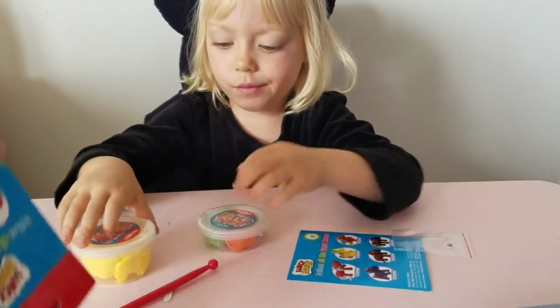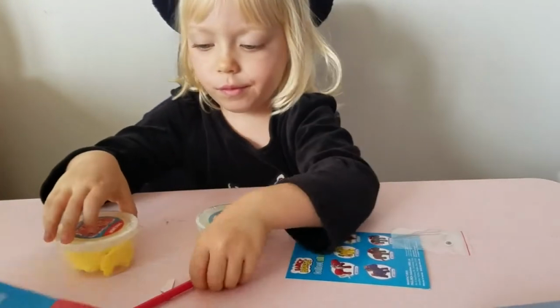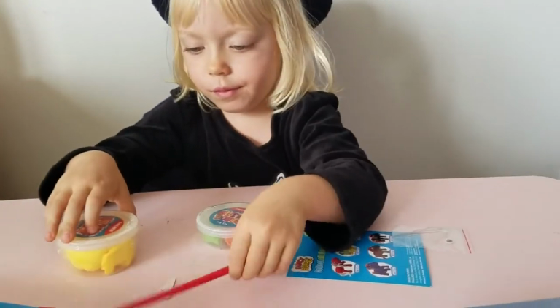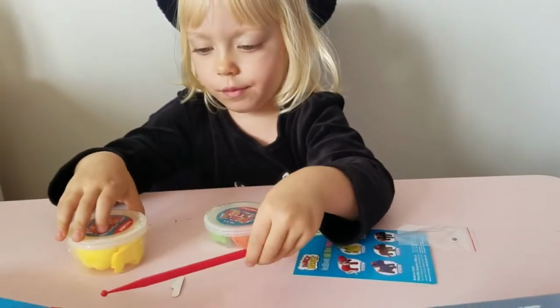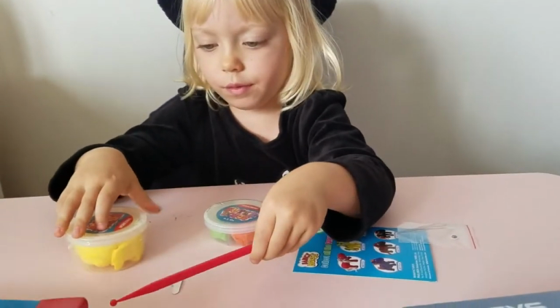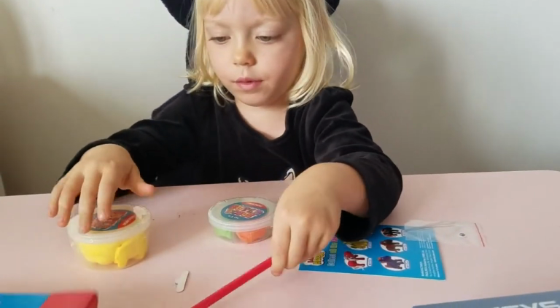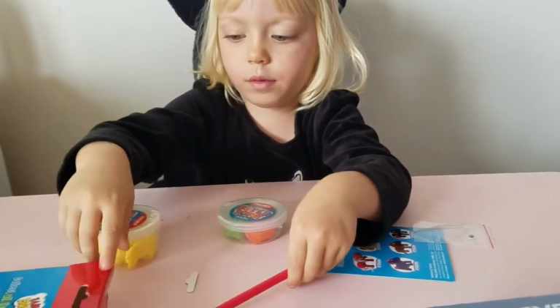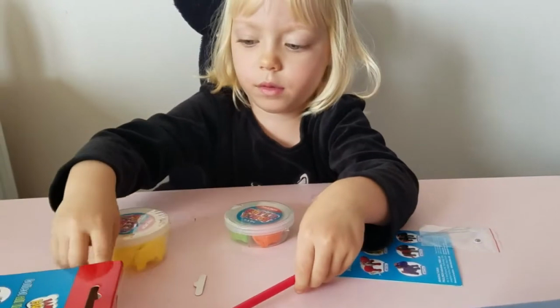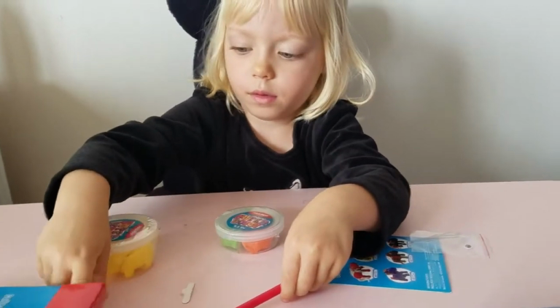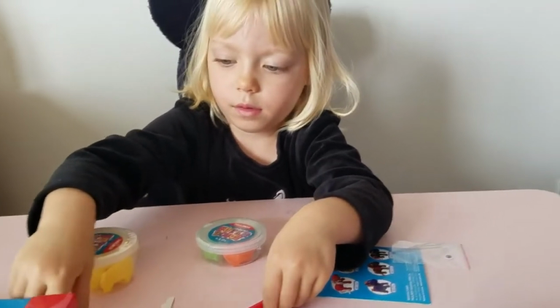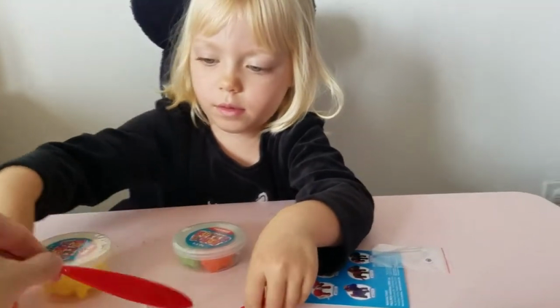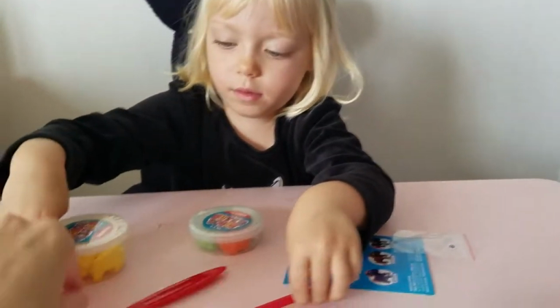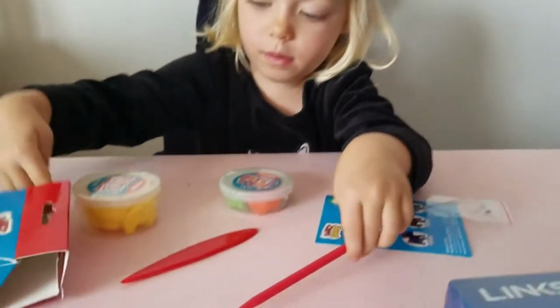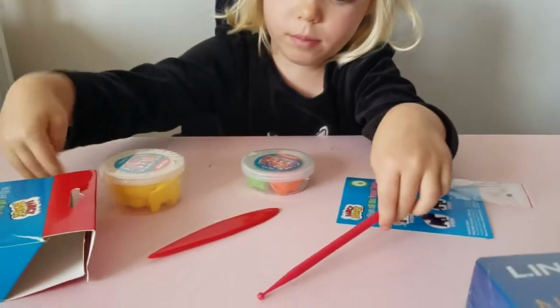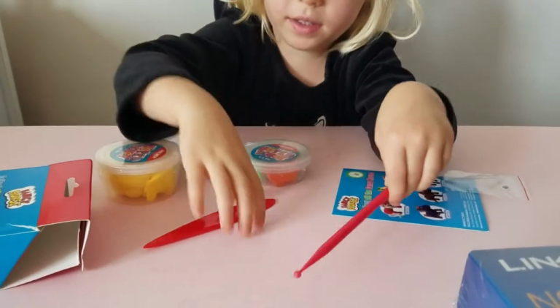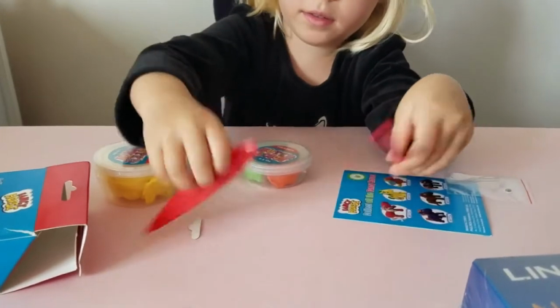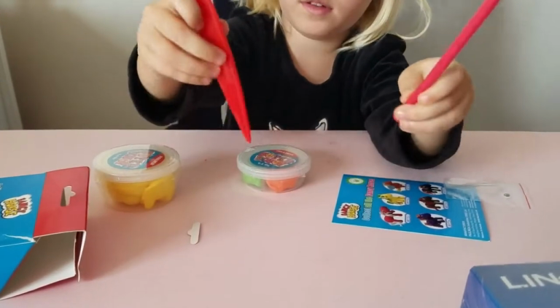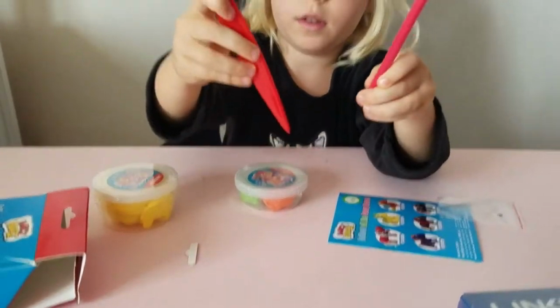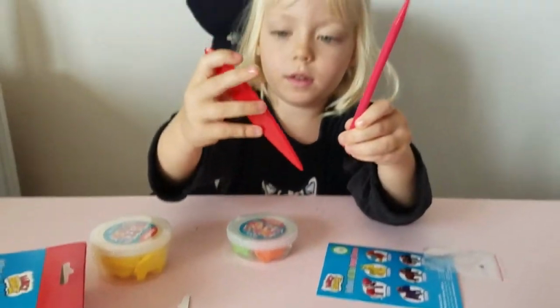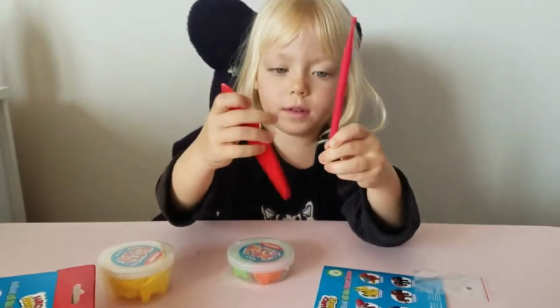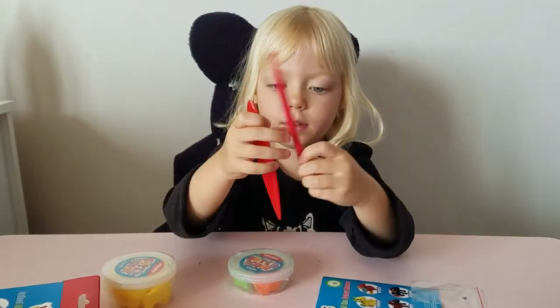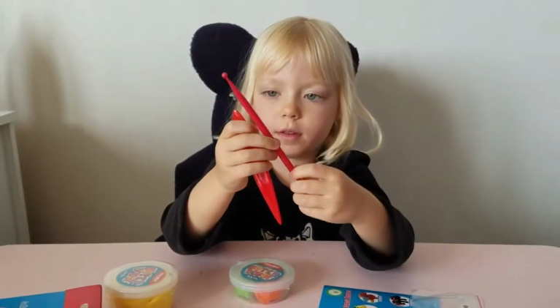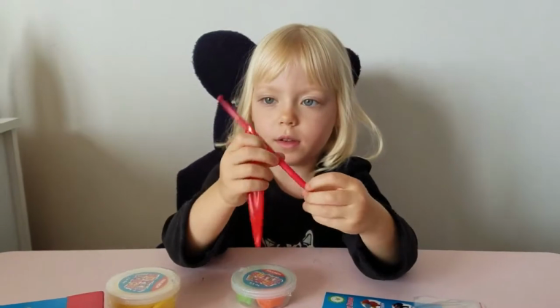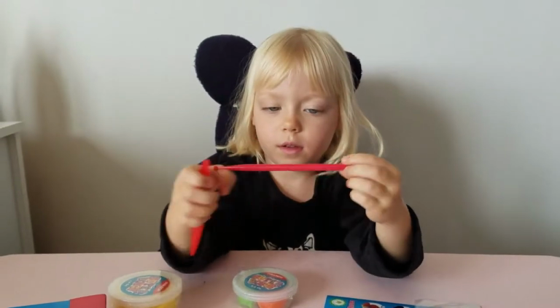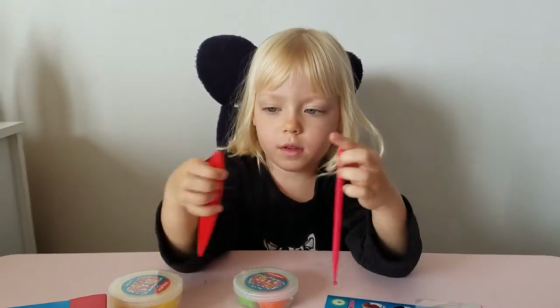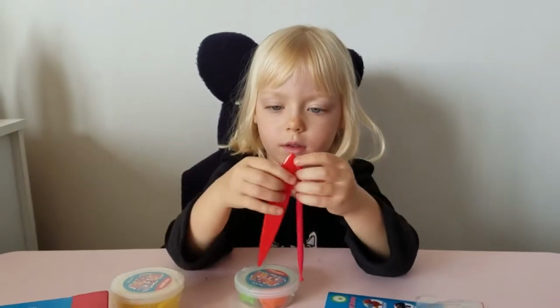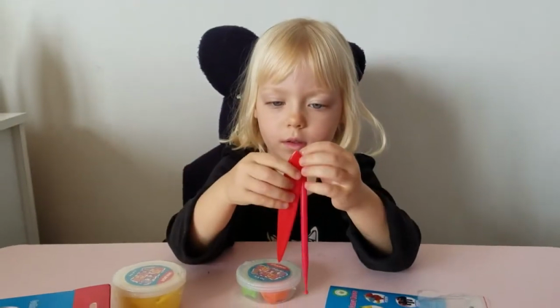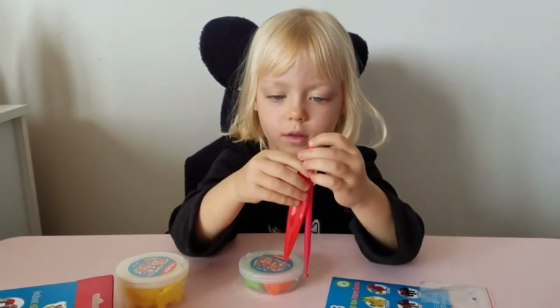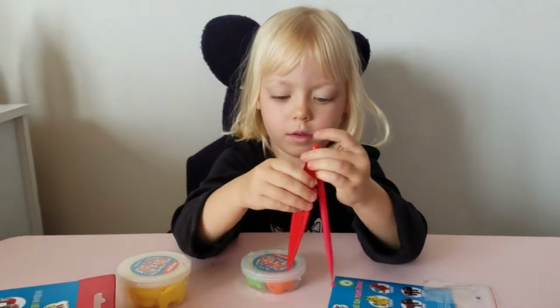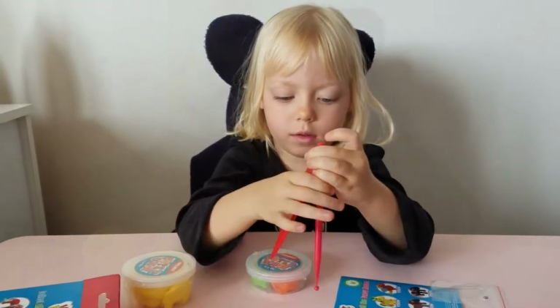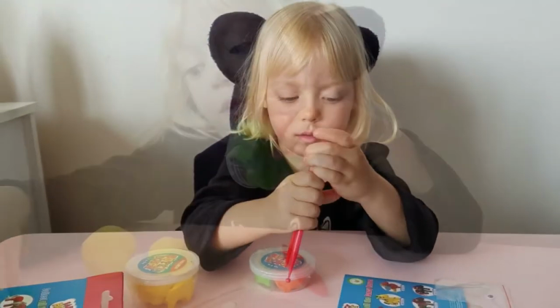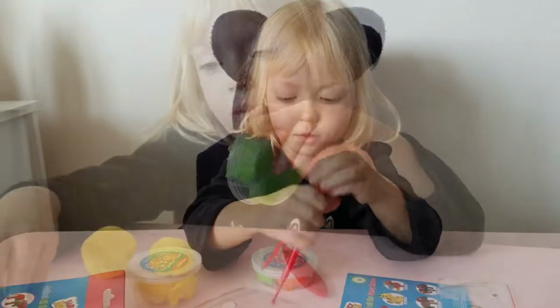We have some tools — some clay tools. Wow, neat. These are like real clay tools for sculpting. That's fun.